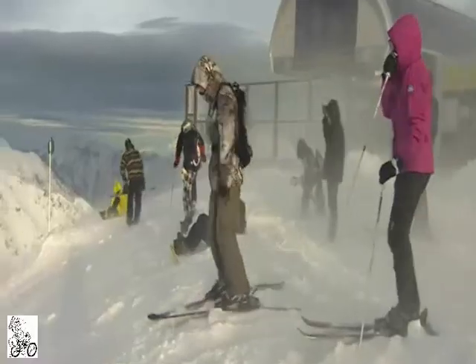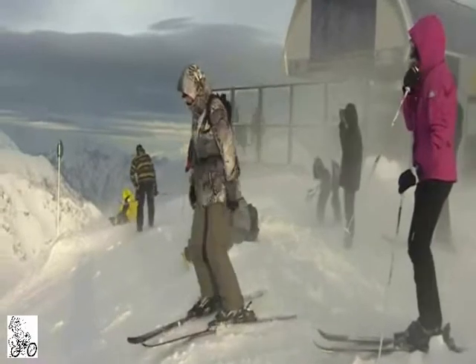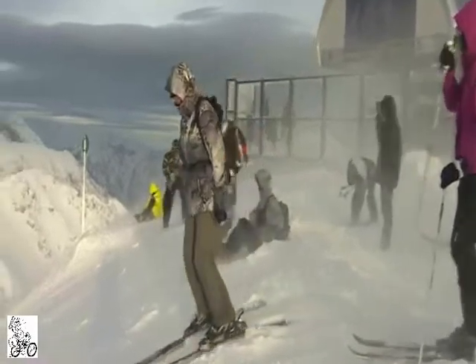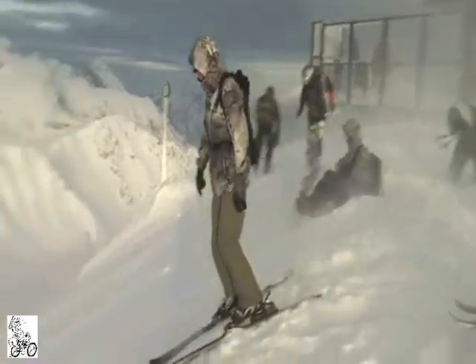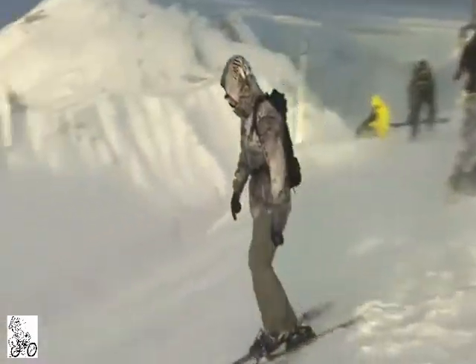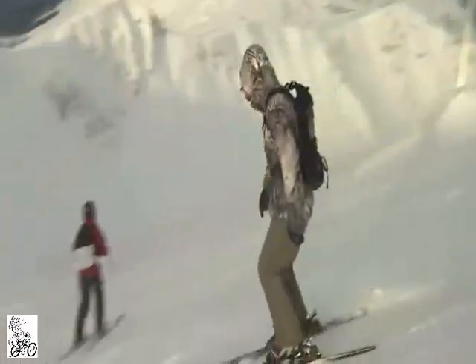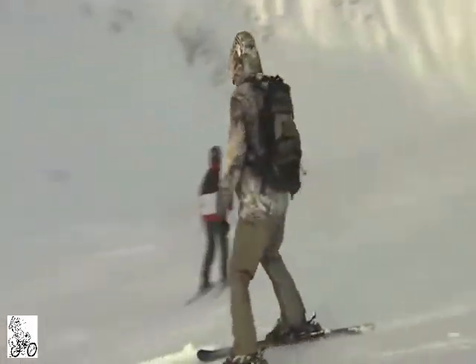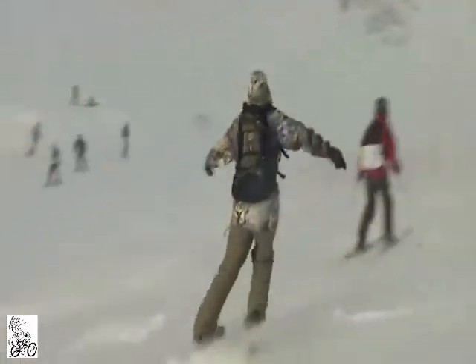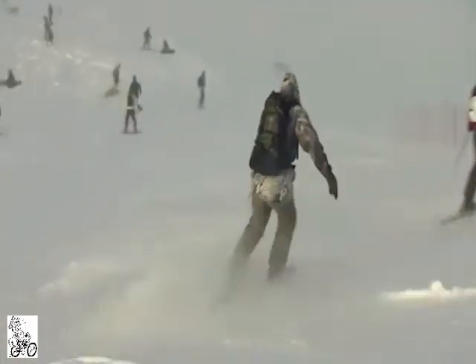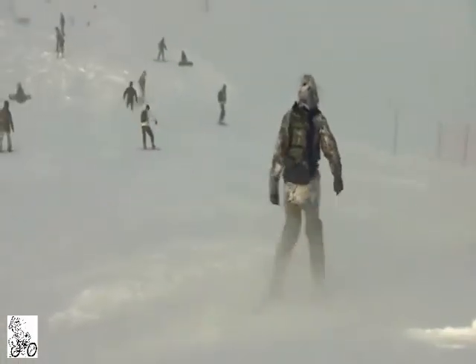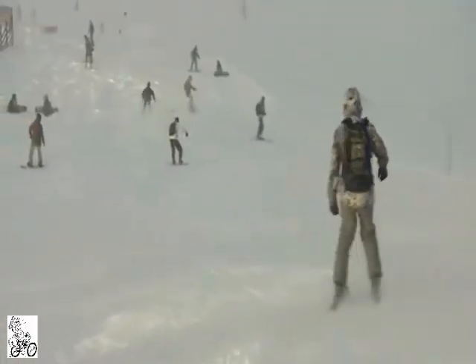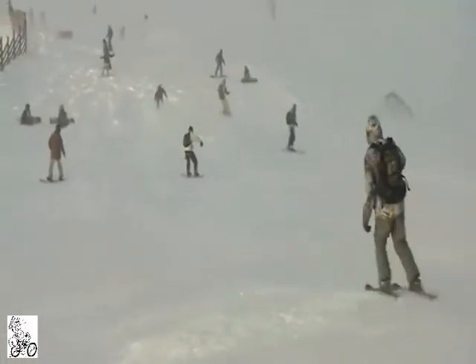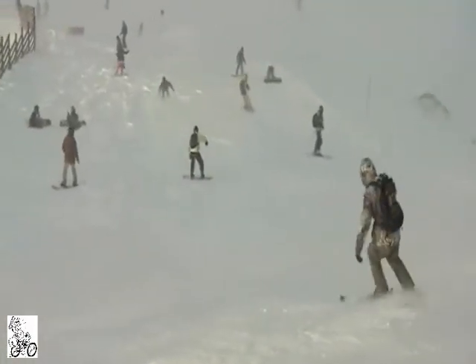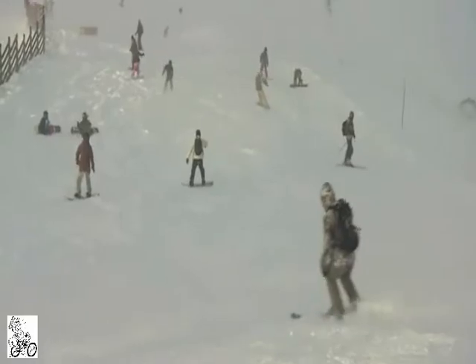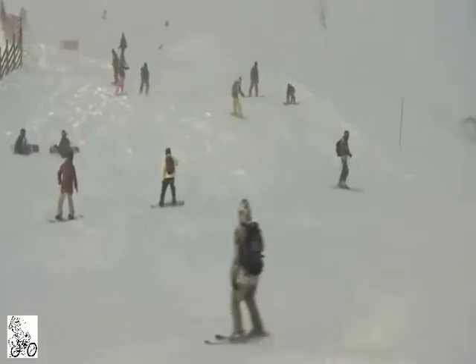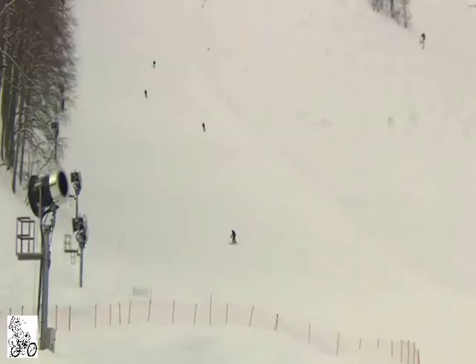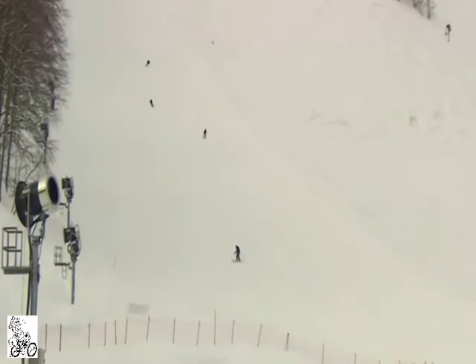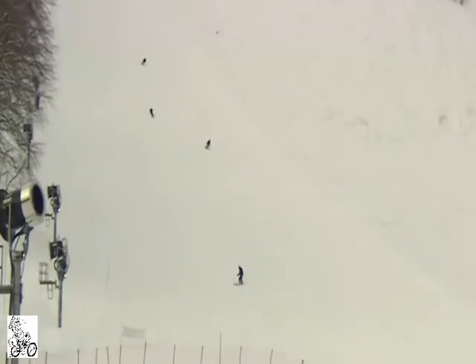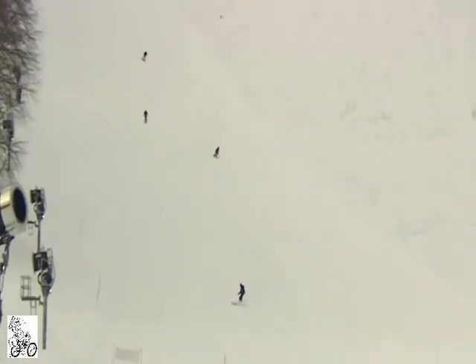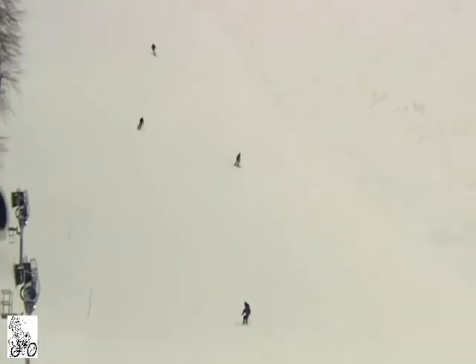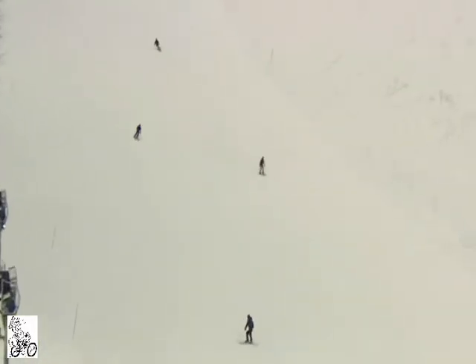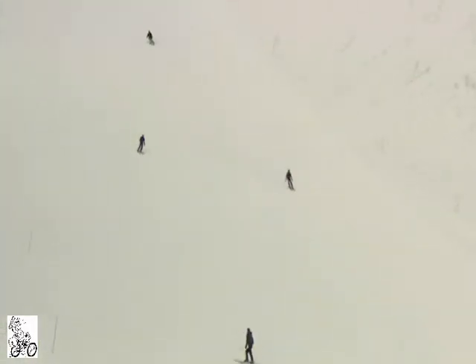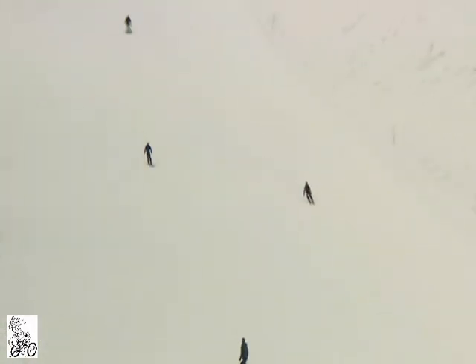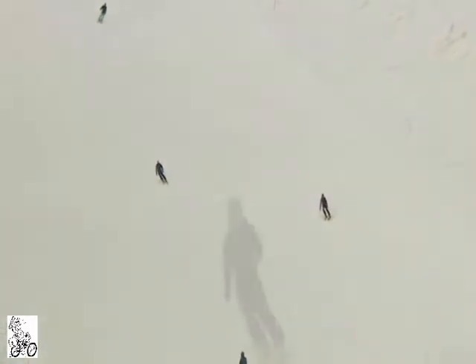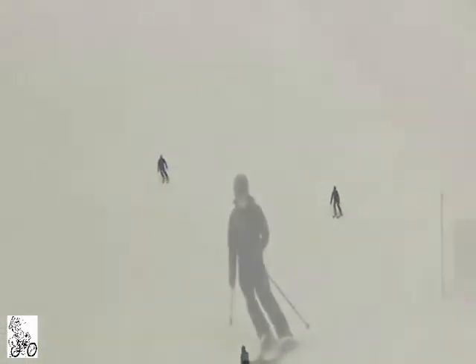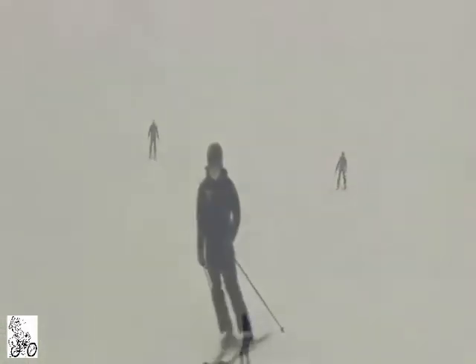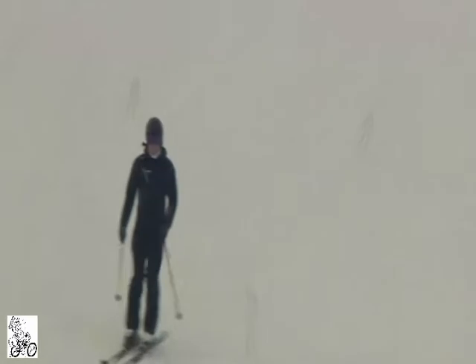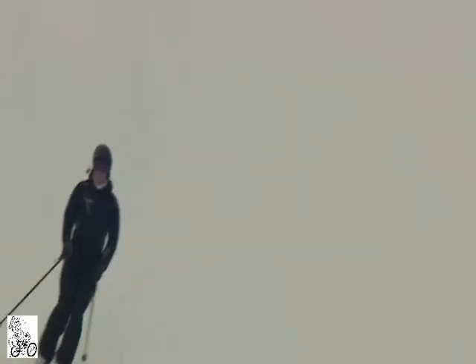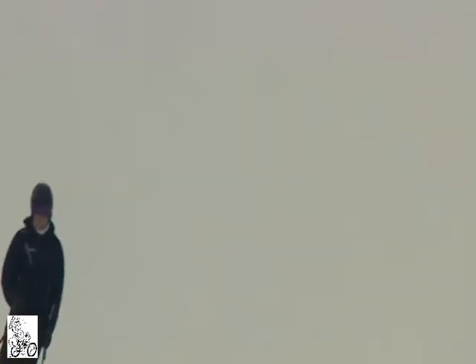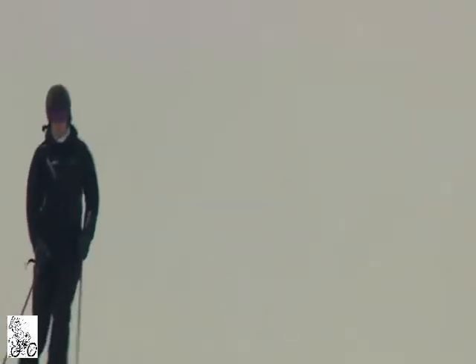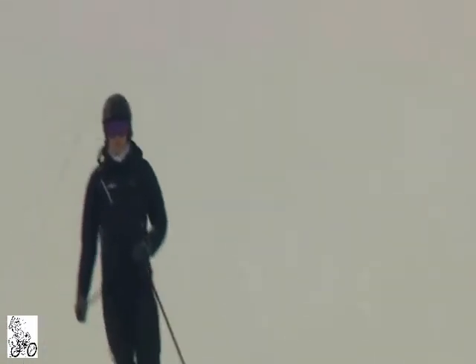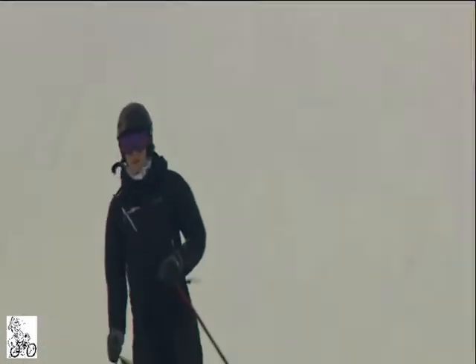To be fair, when we filmed in the nearby mountains in January, the conditions were fantastic. But just weeks later, some Olympic test events were cancelled due to melting snow and rain.